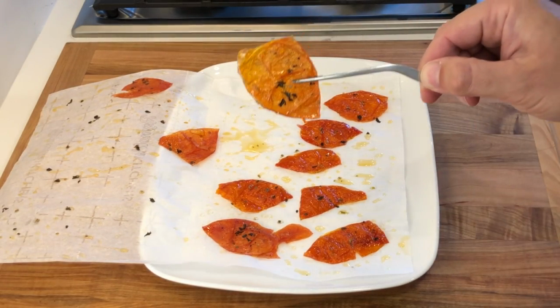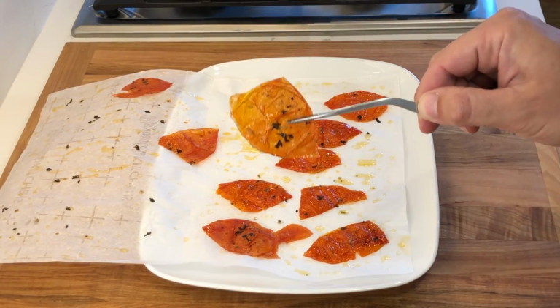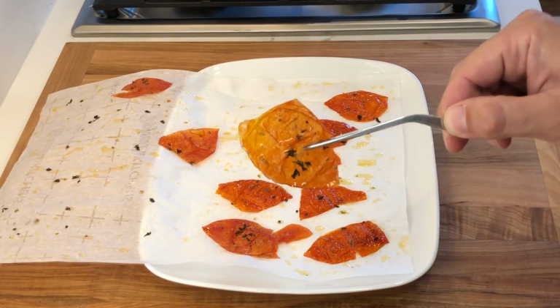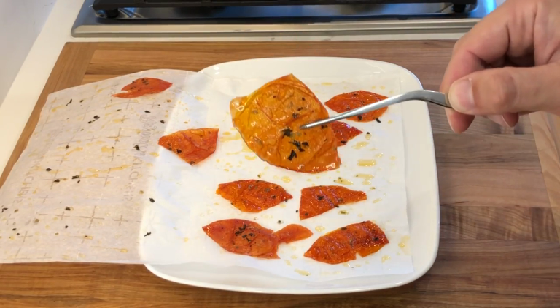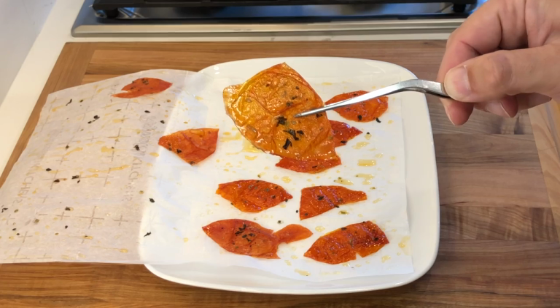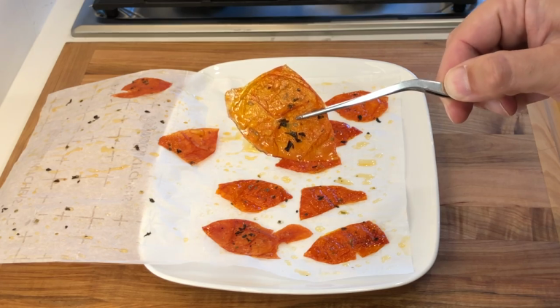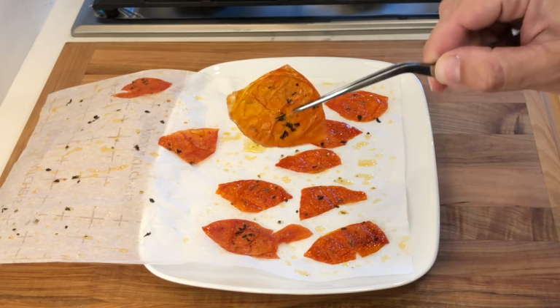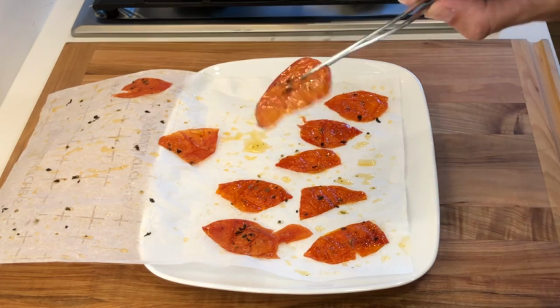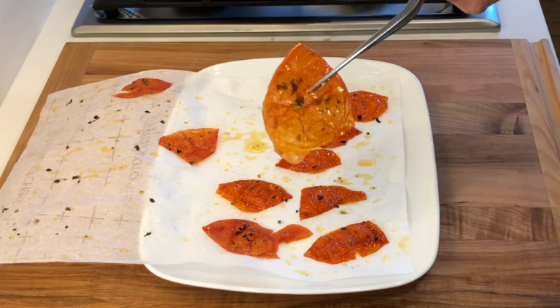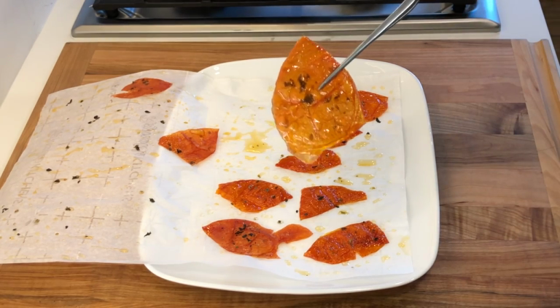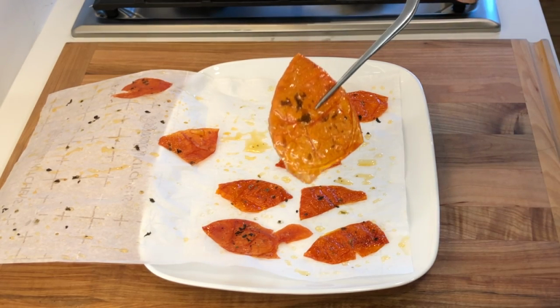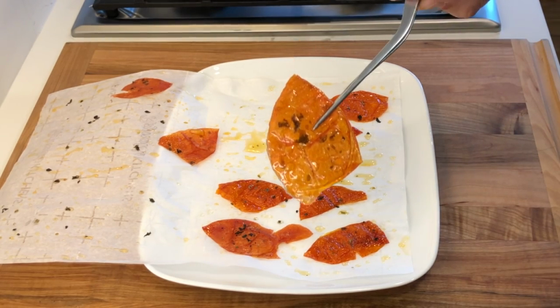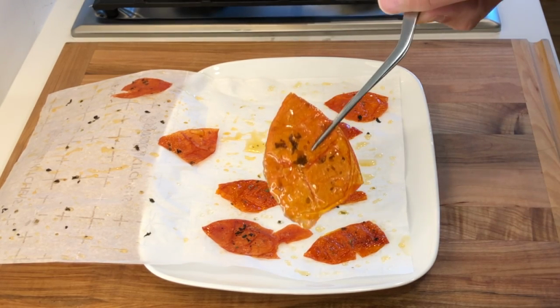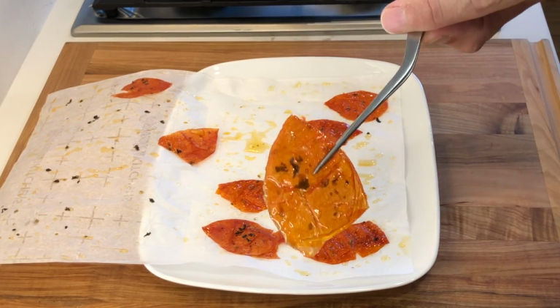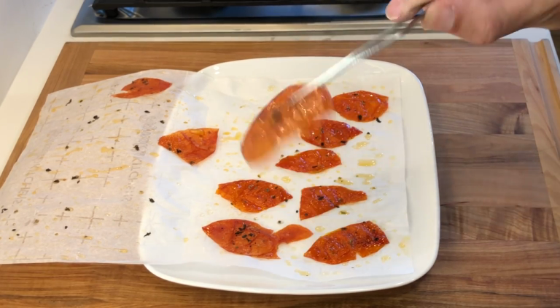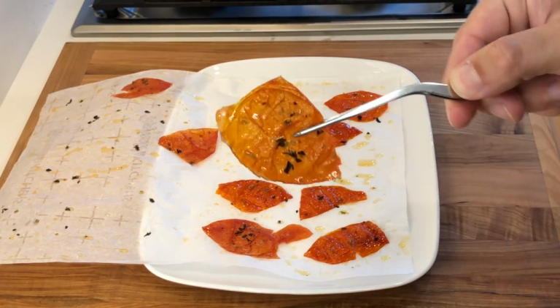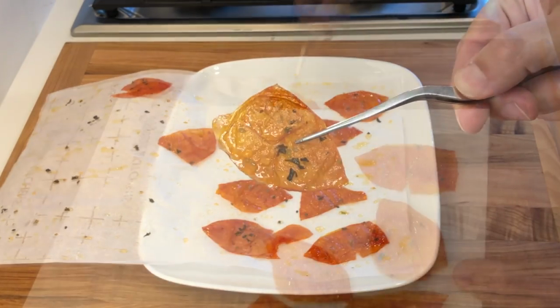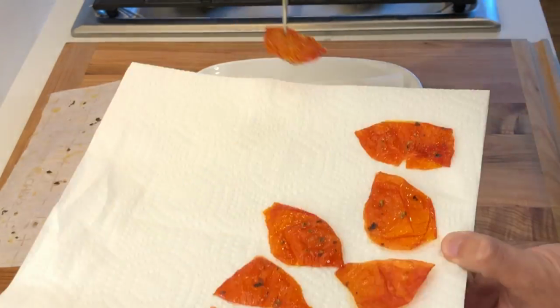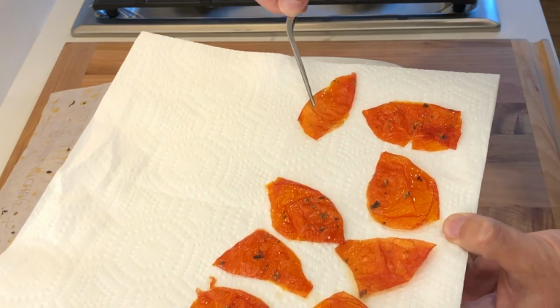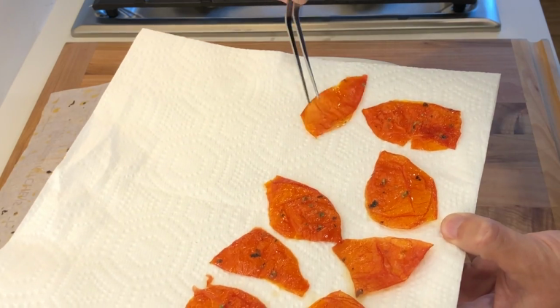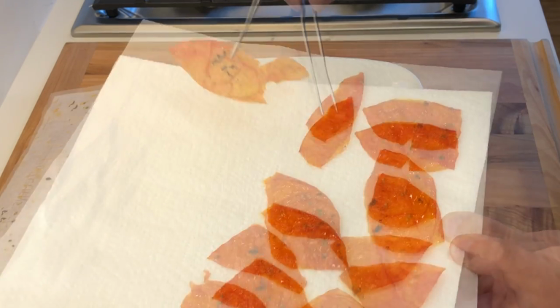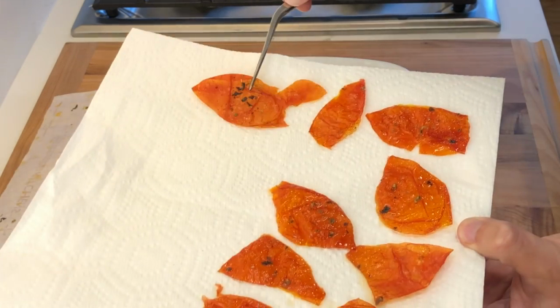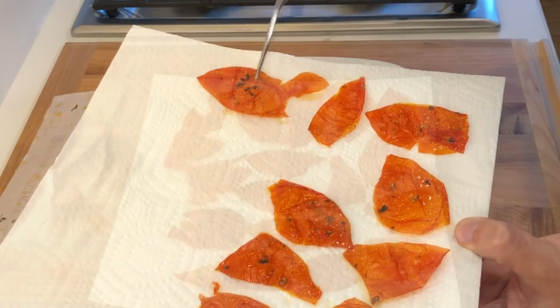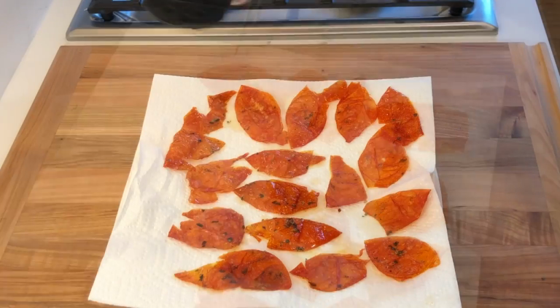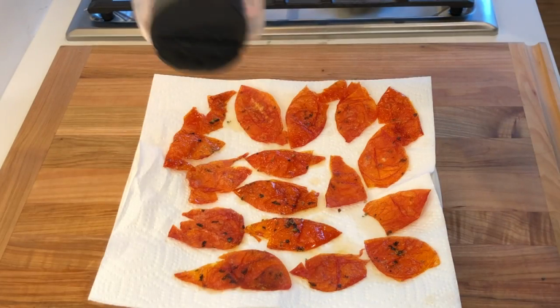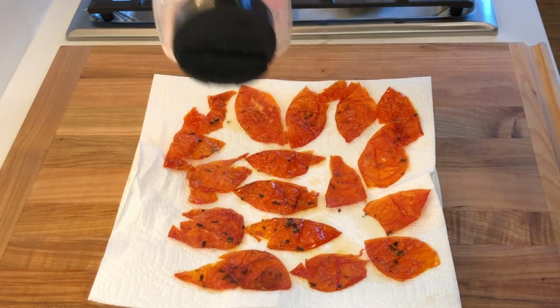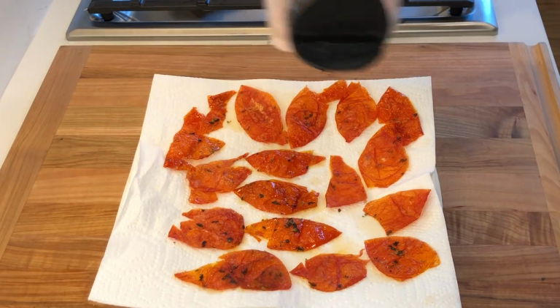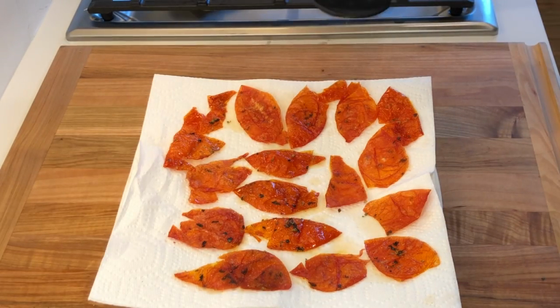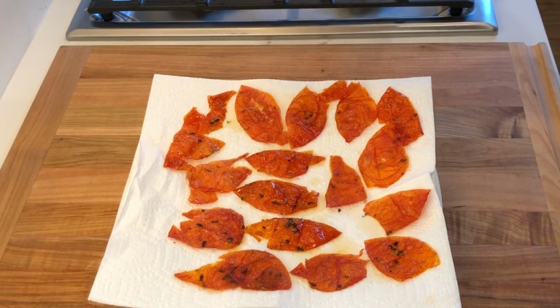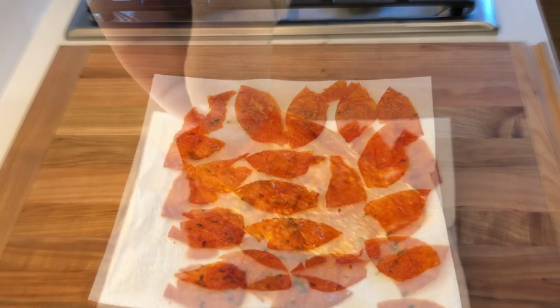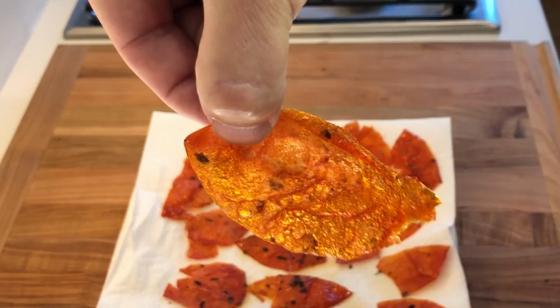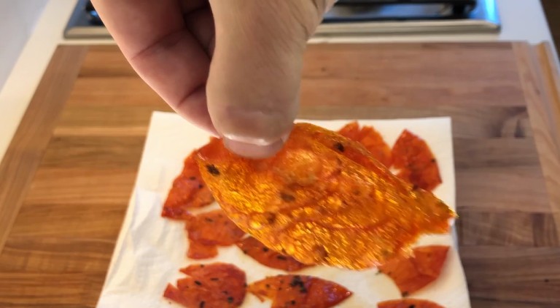Remove them from the microwave, then transfer the tomato skins onto some paper towel to drain. Then sprinkle them with some salt and the tomato skins are ready.